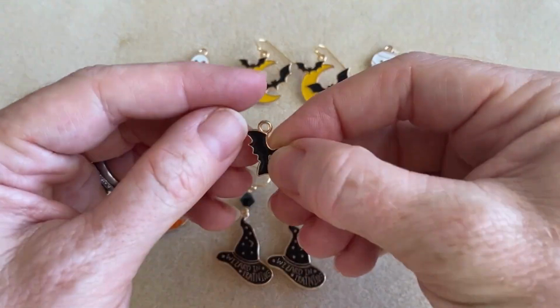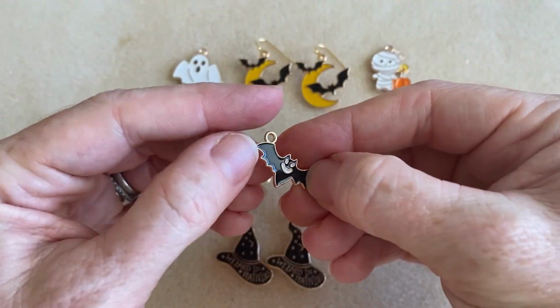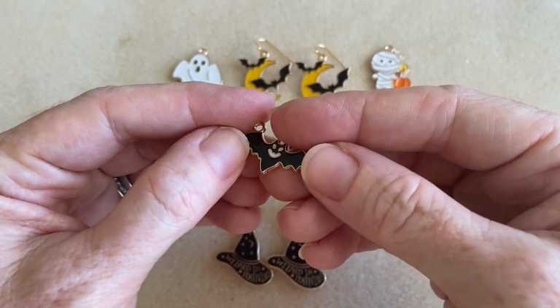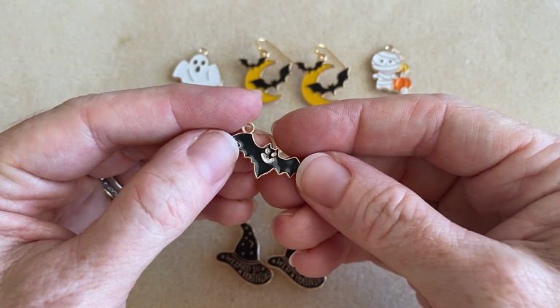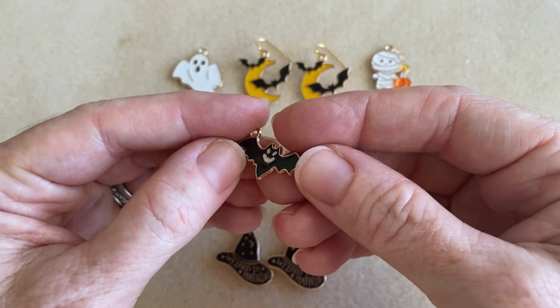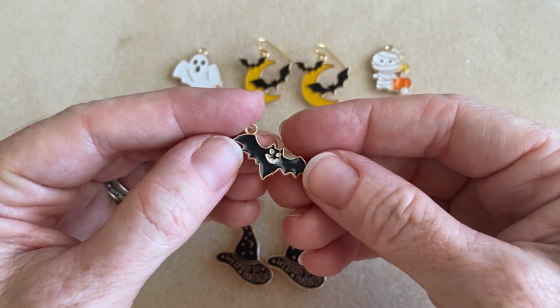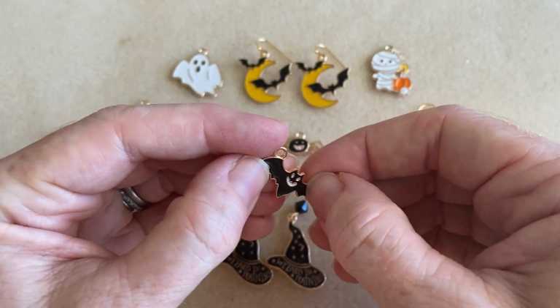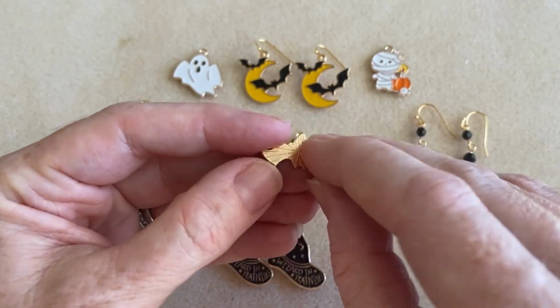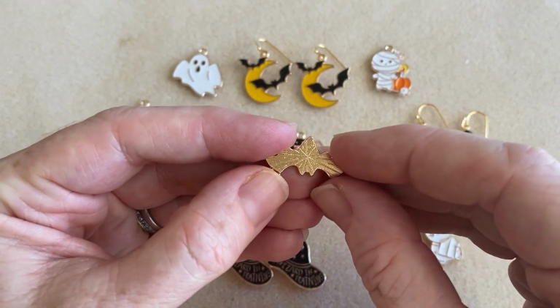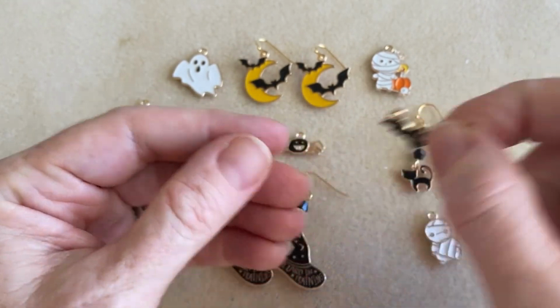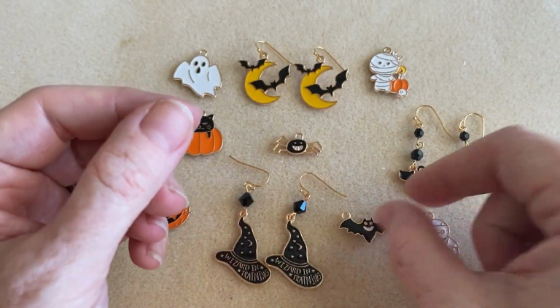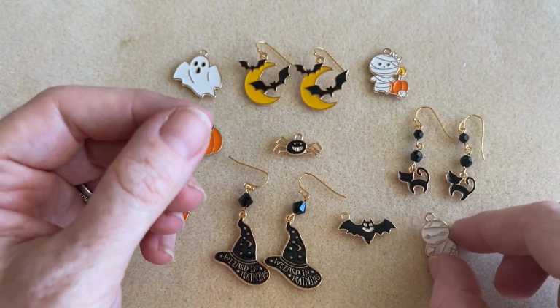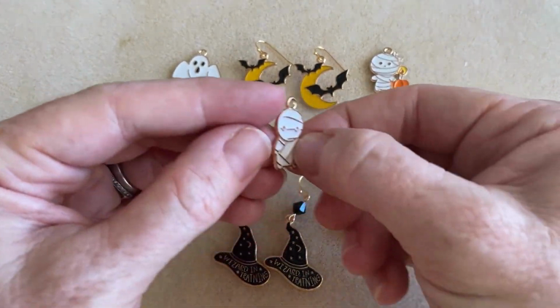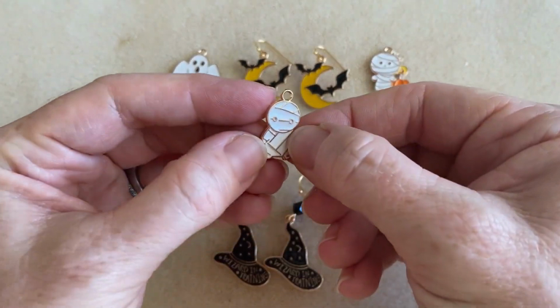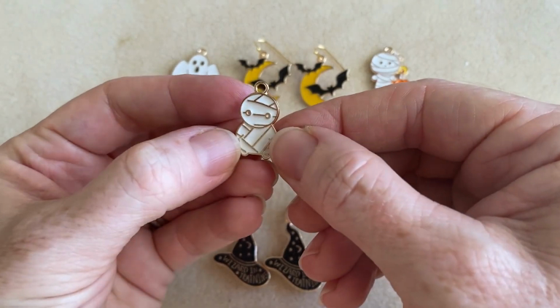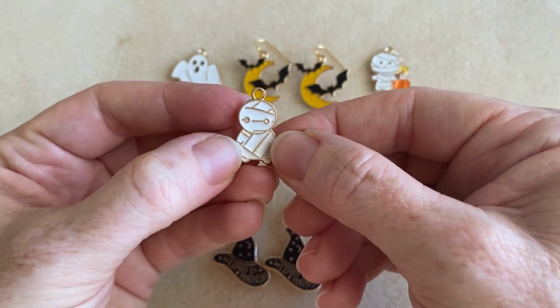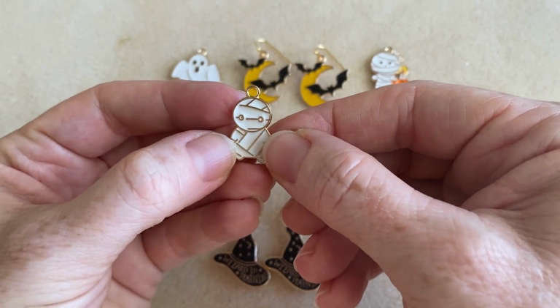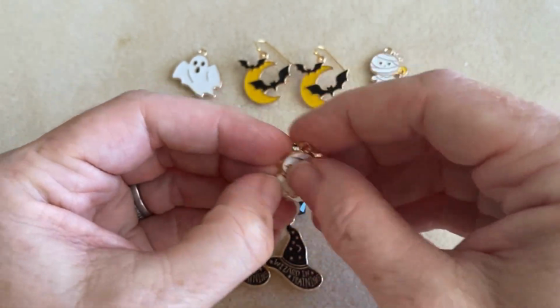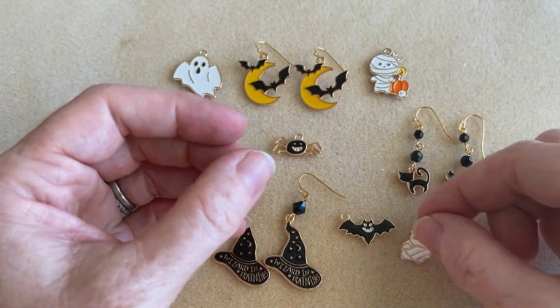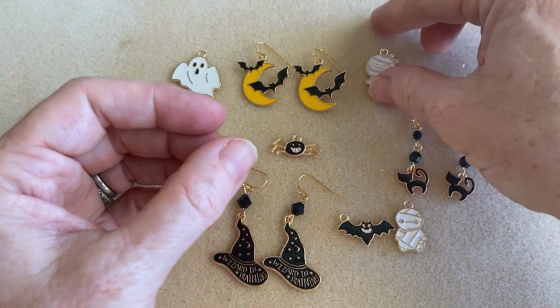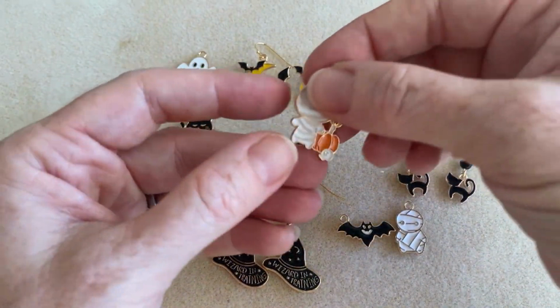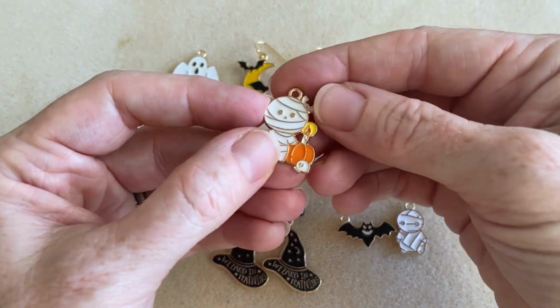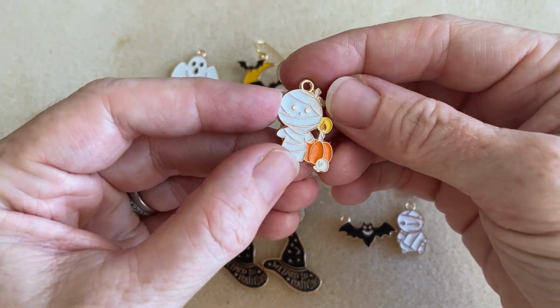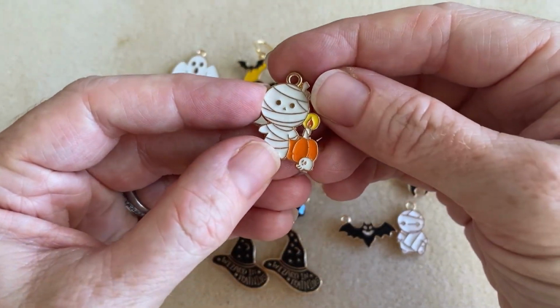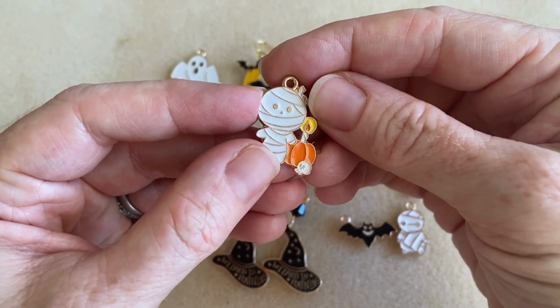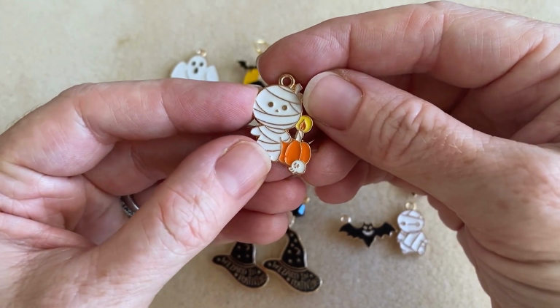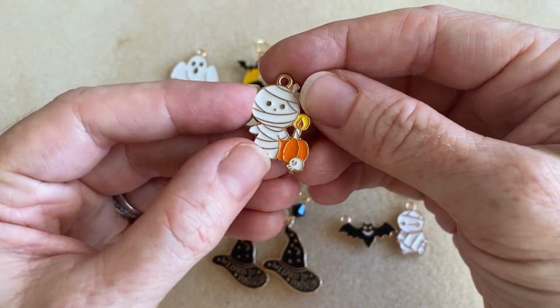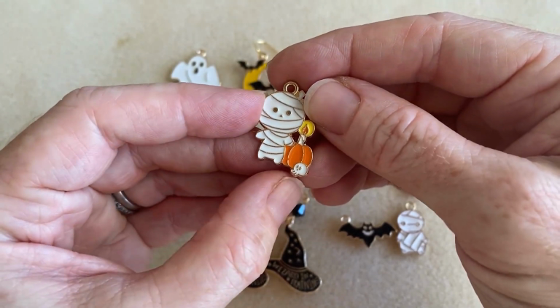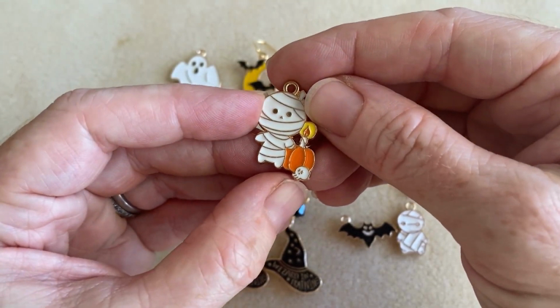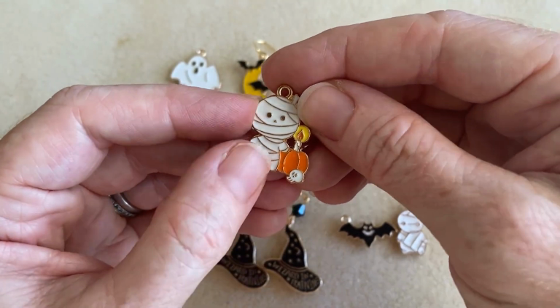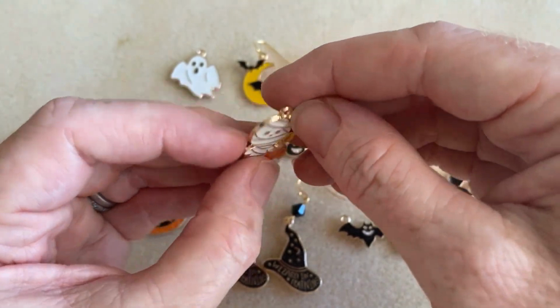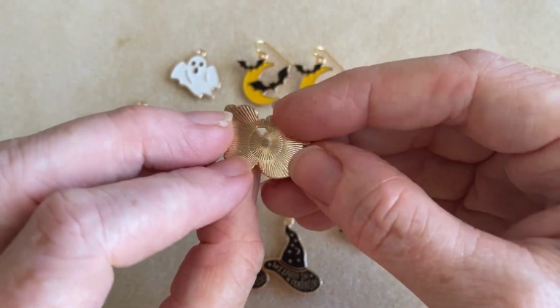We have a bat — he's a smiling bat. We have a mummy. And then we have another mummy, and this guy's got a little candle, and he's got a little skull right there, as well as a pumpkin.